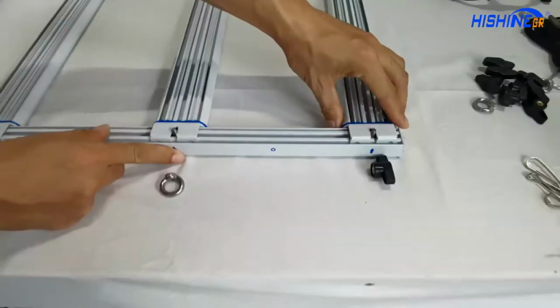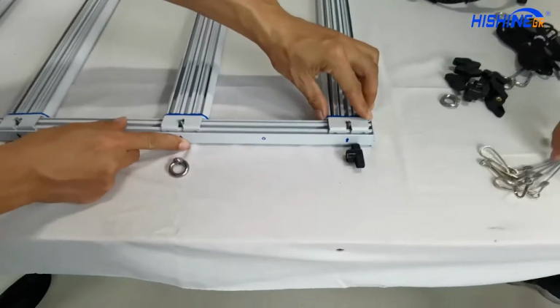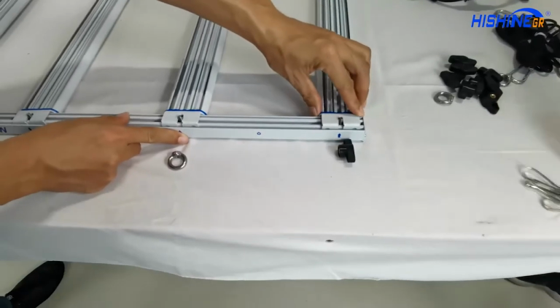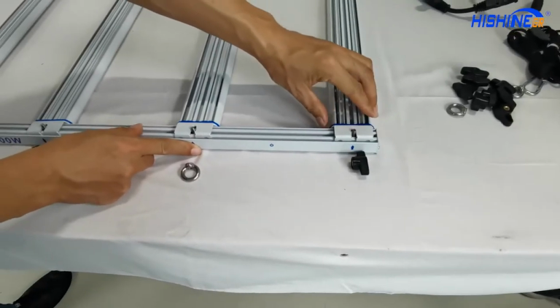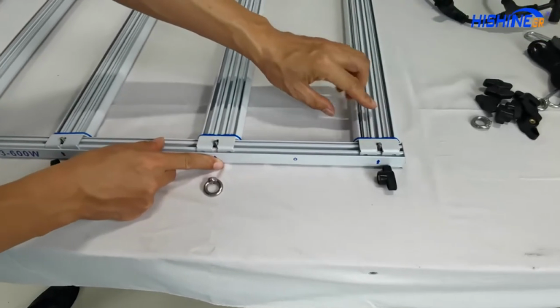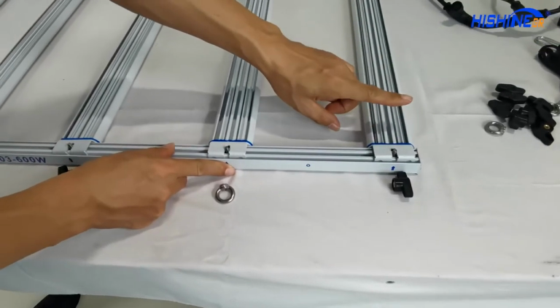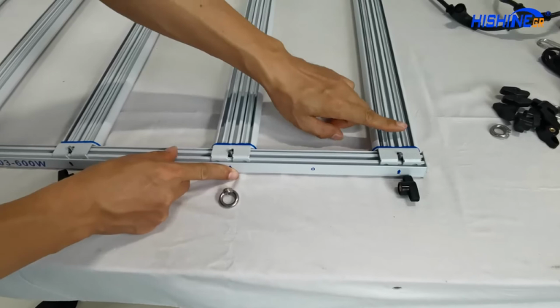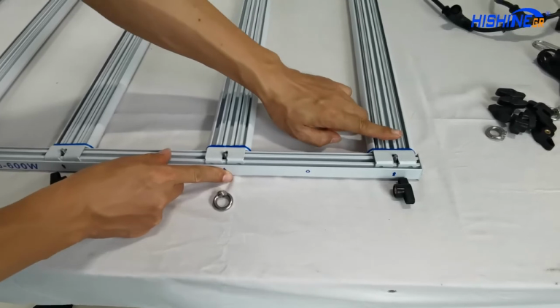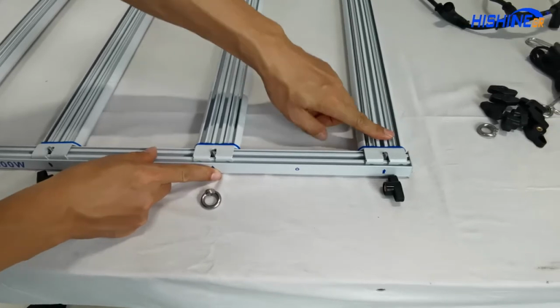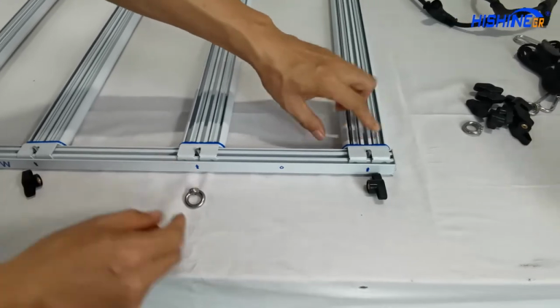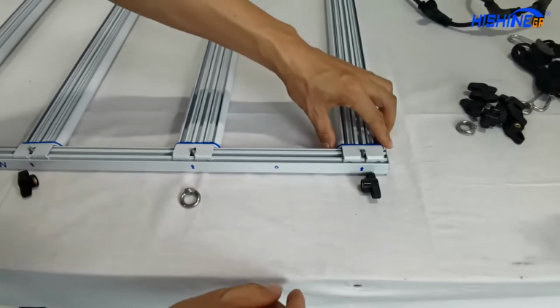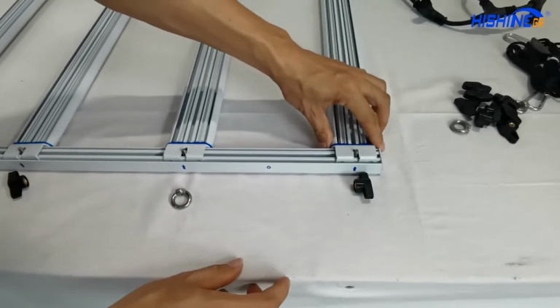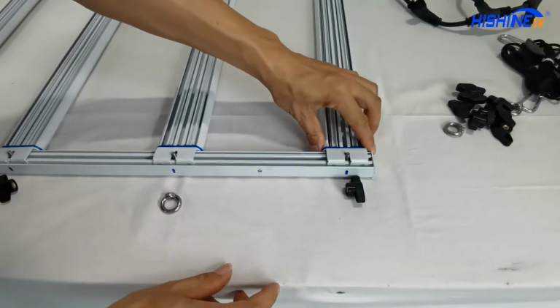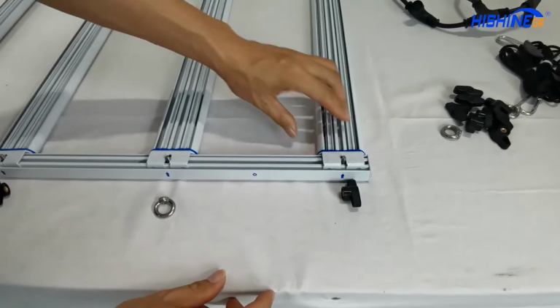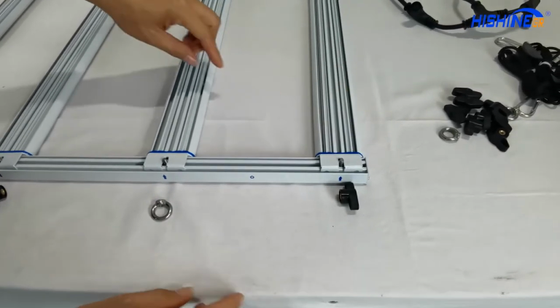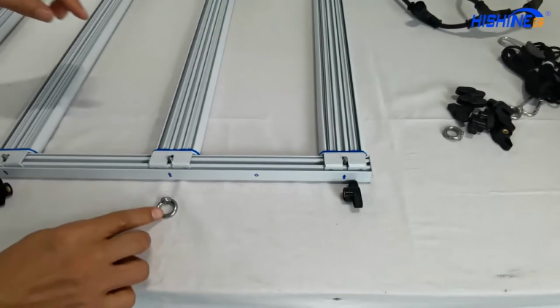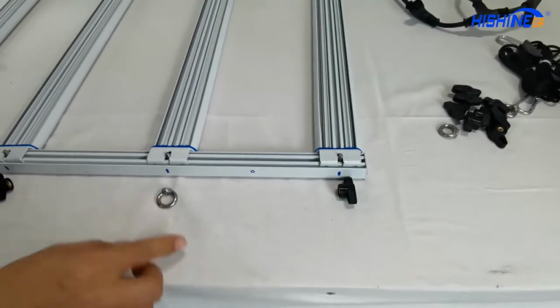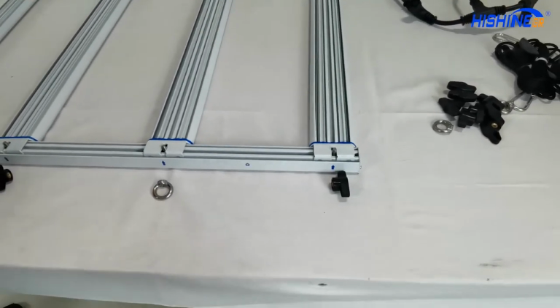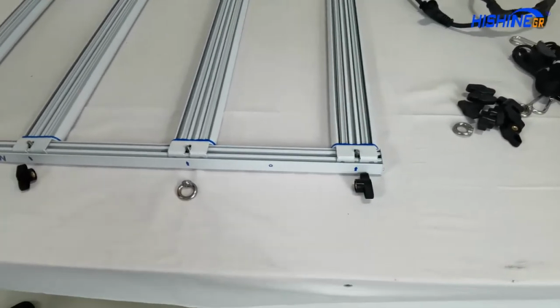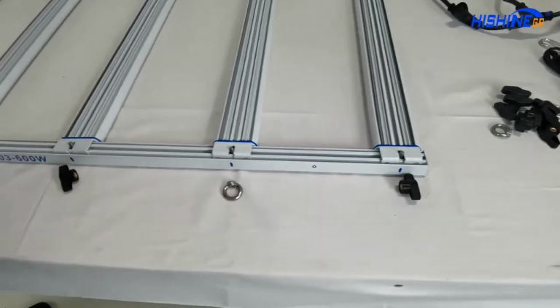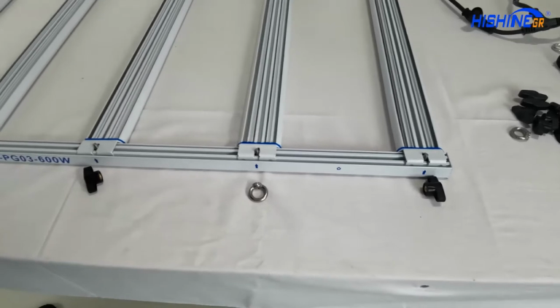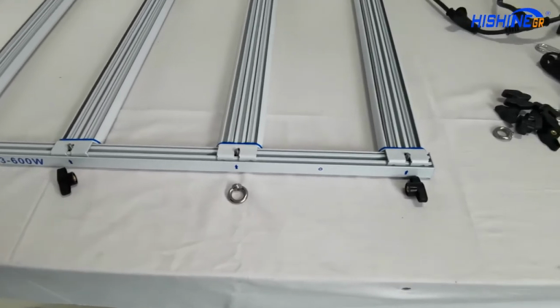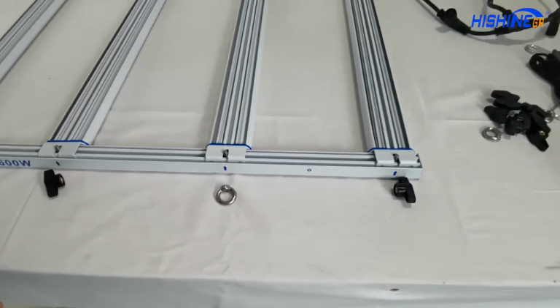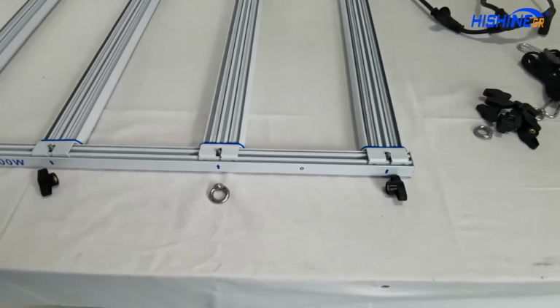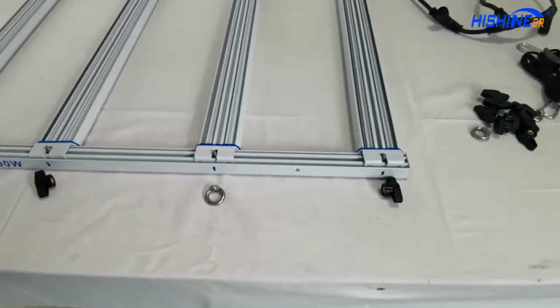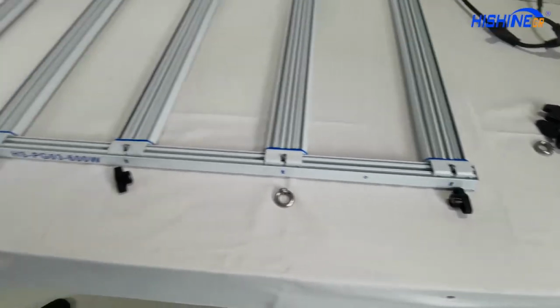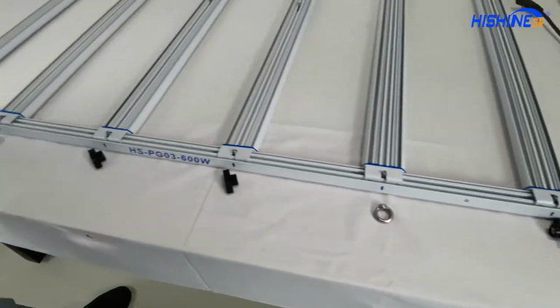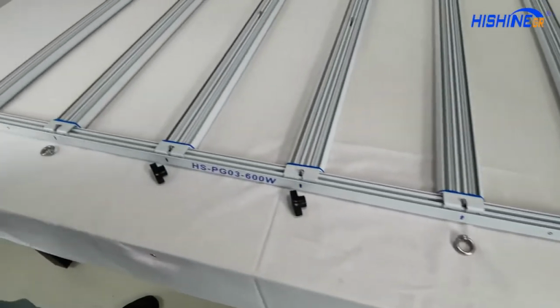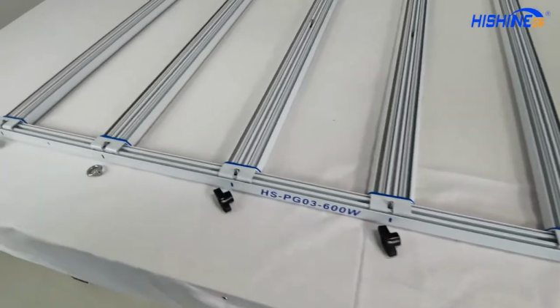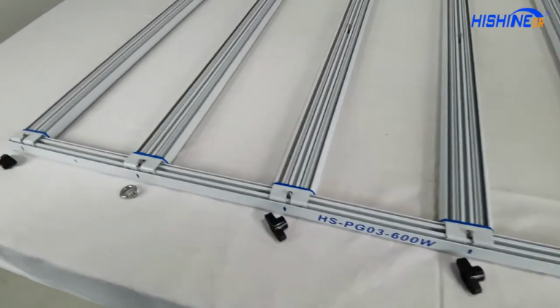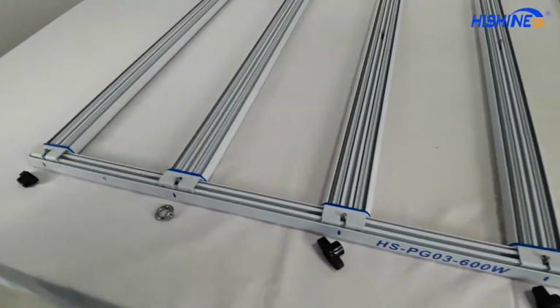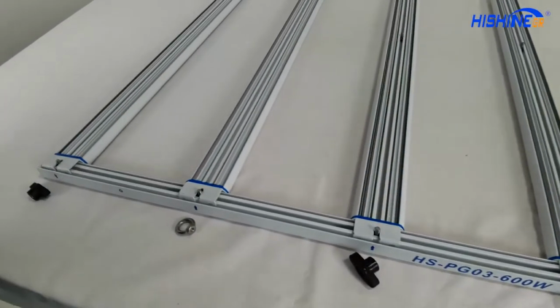Now we're gonna use the nut to fix the LED bar with the frame. Okay, we're now assembling number one.